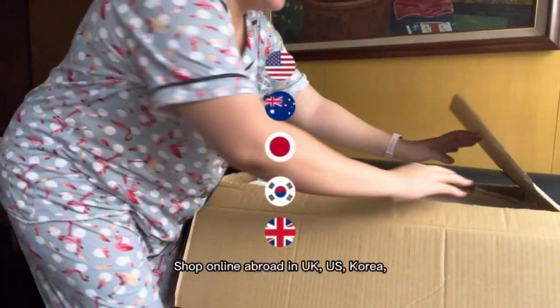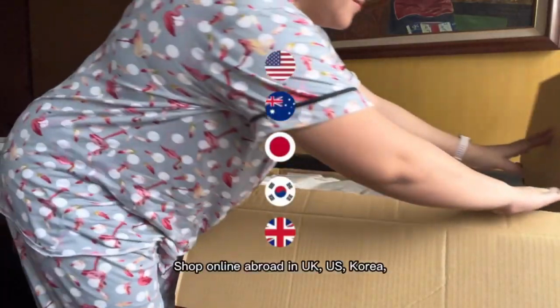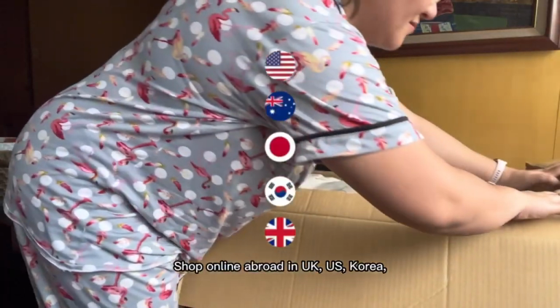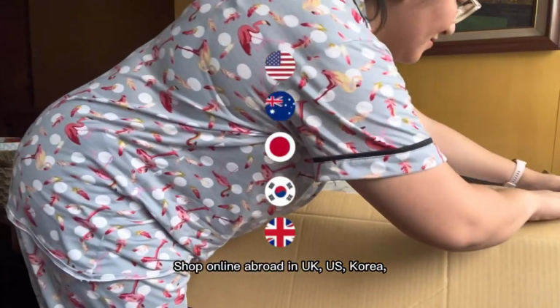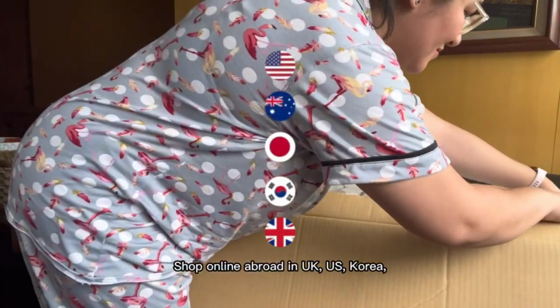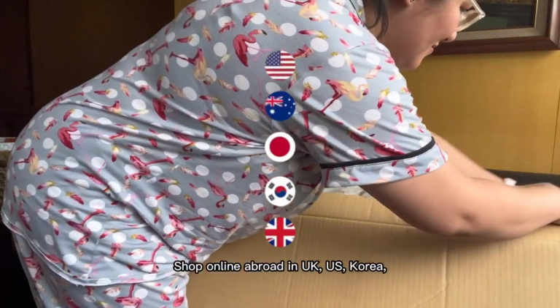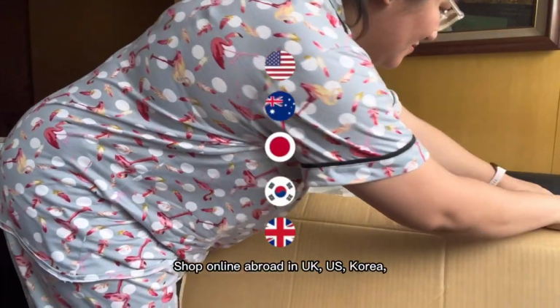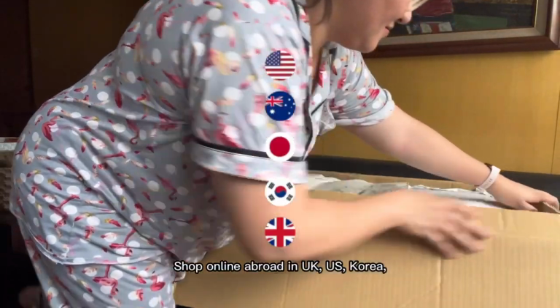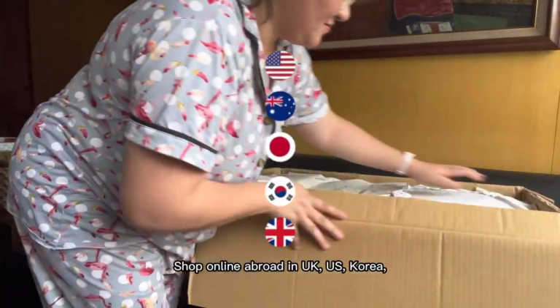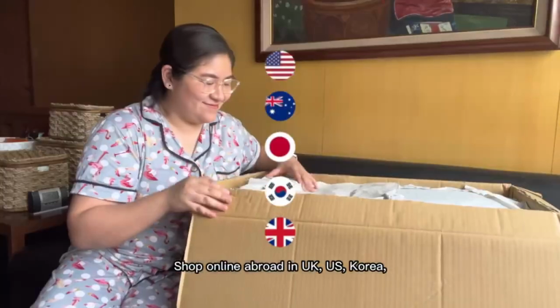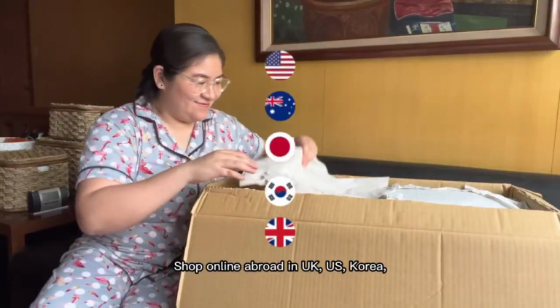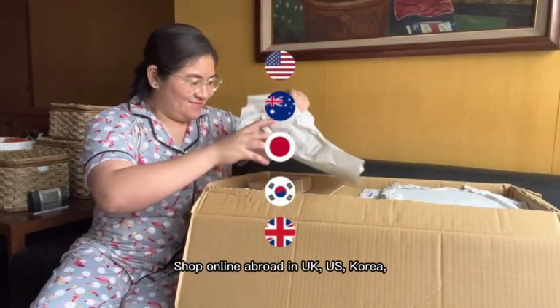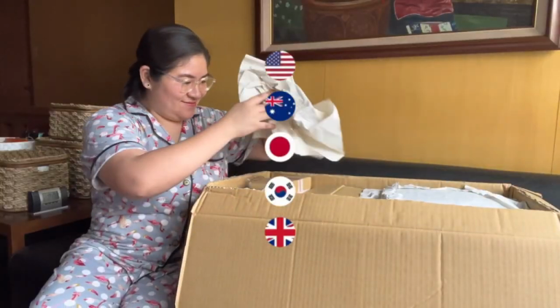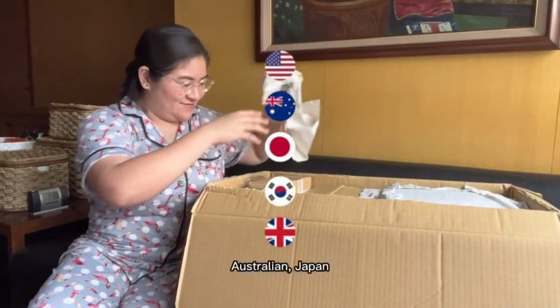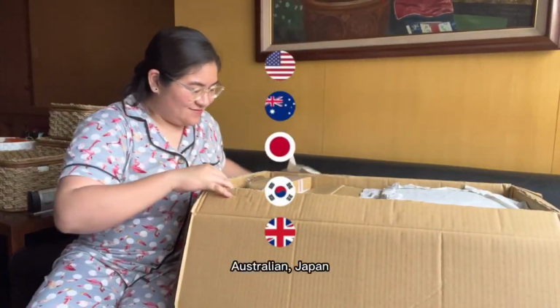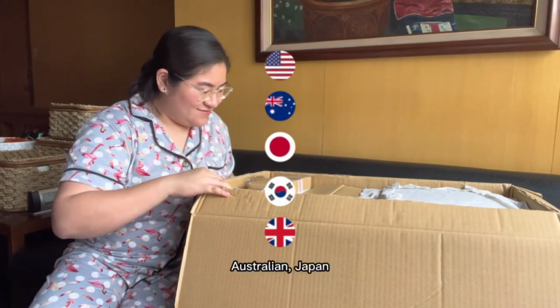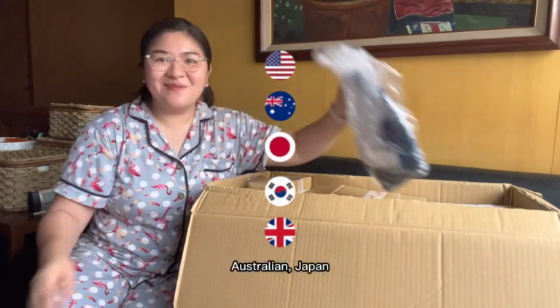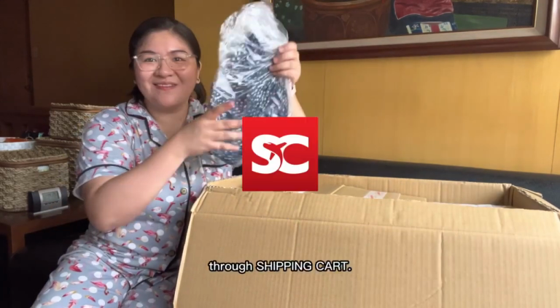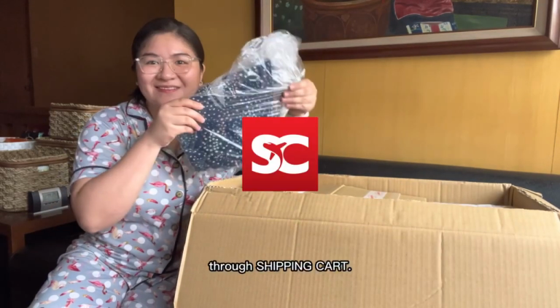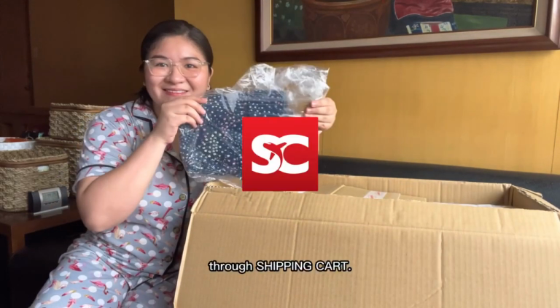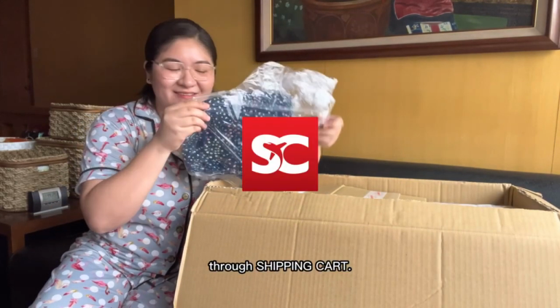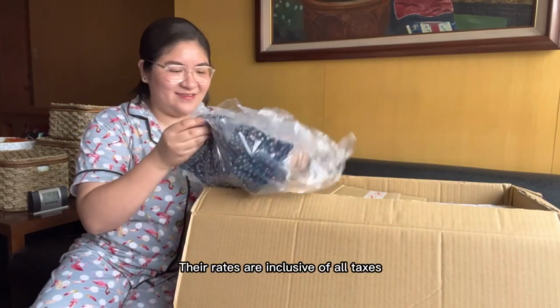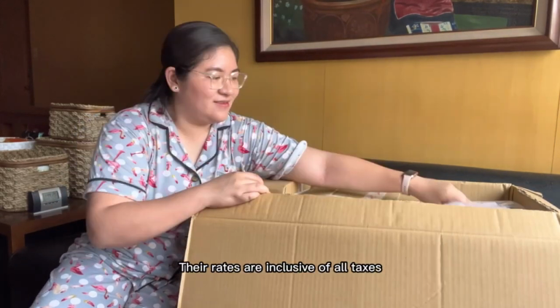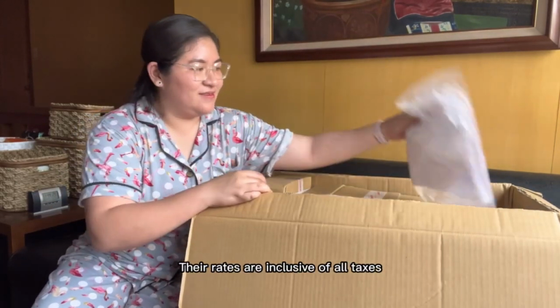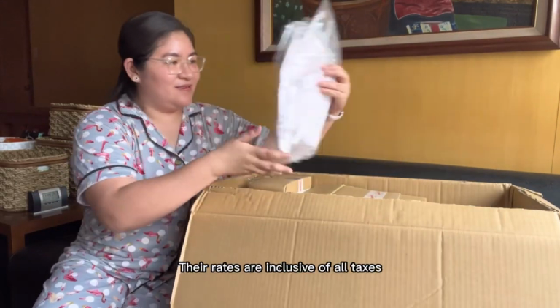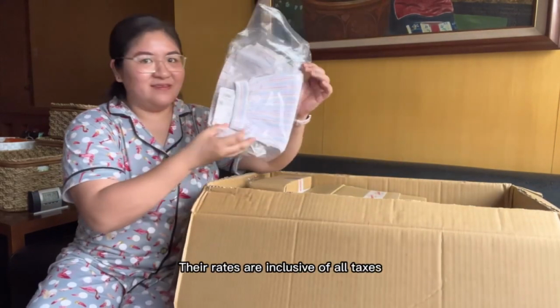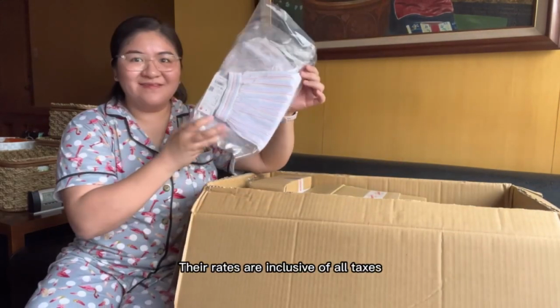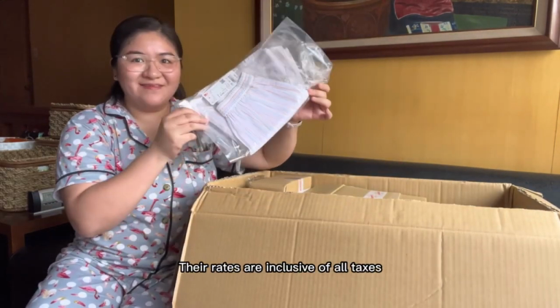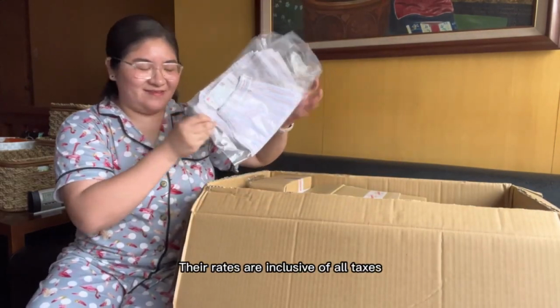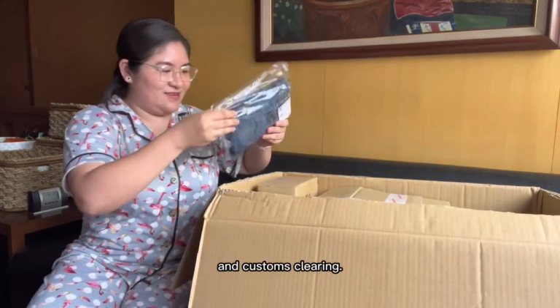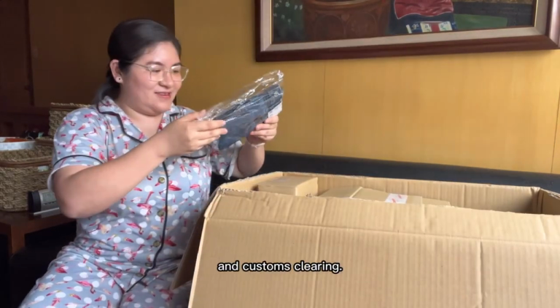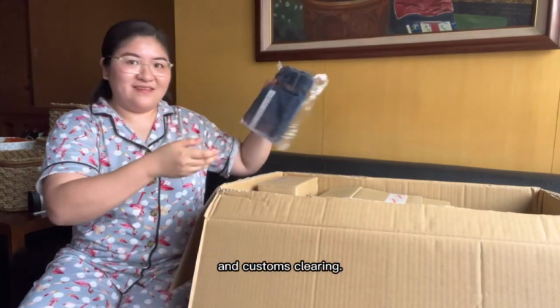Shop online abroad in UK, US, Korea, Australia, and Japan through Shipping Cart. Their rates are inclusive of all taxes and customs clearing.